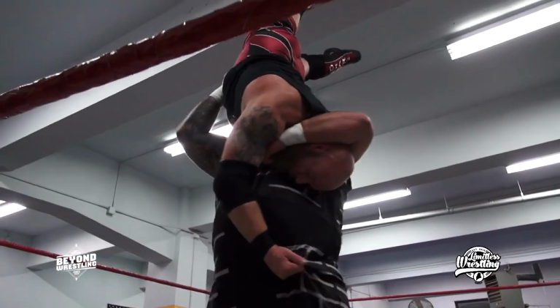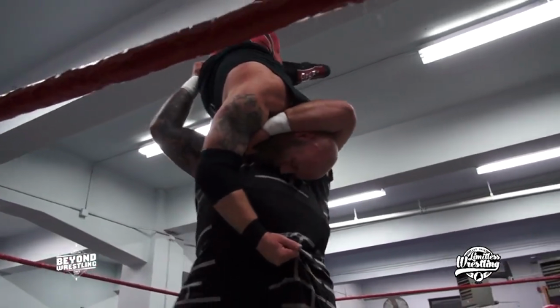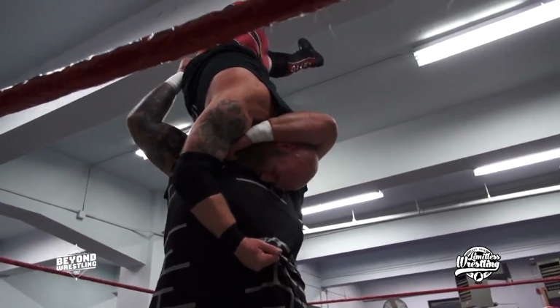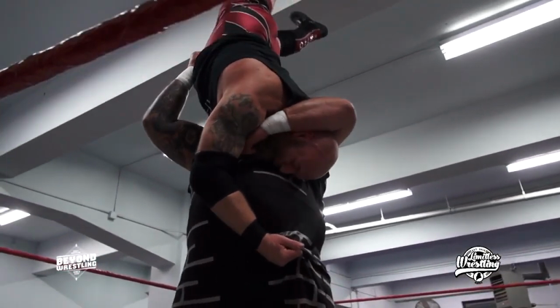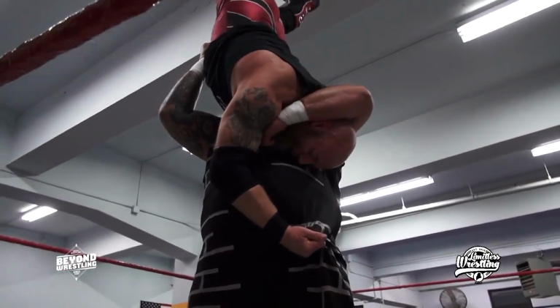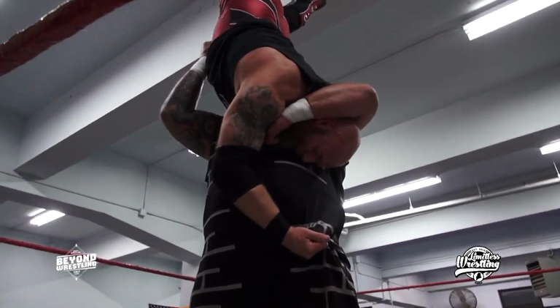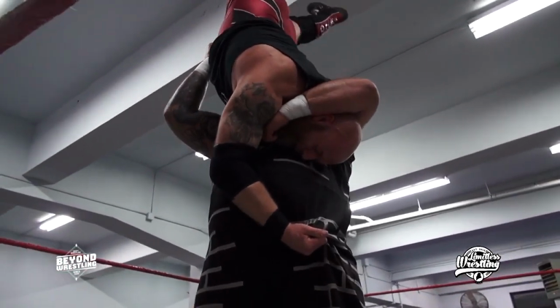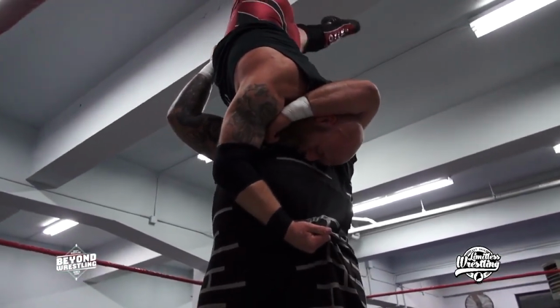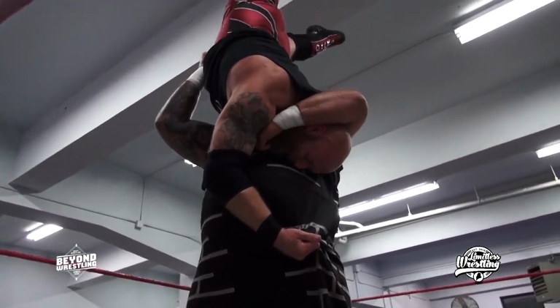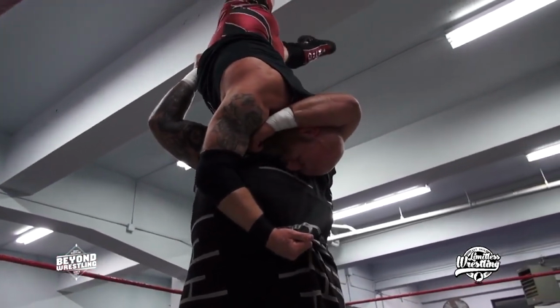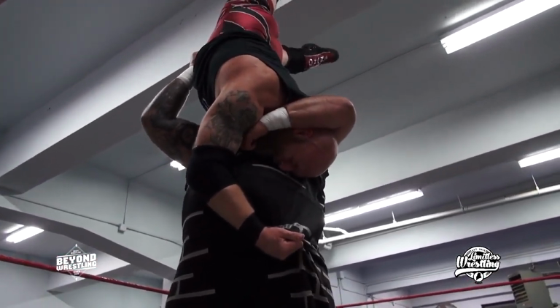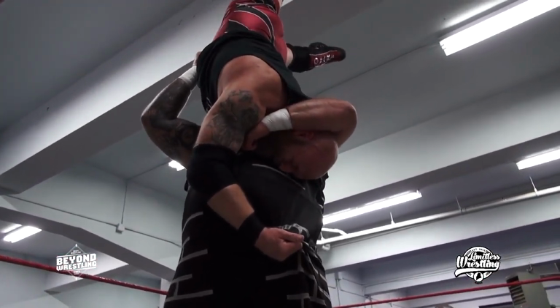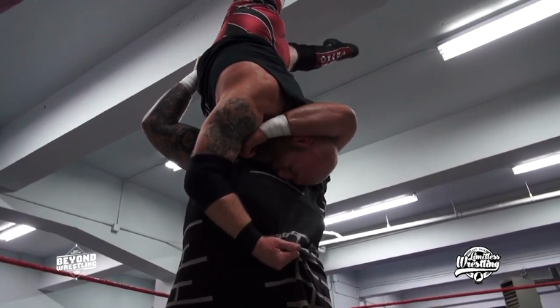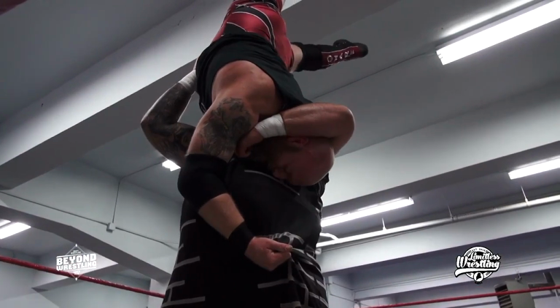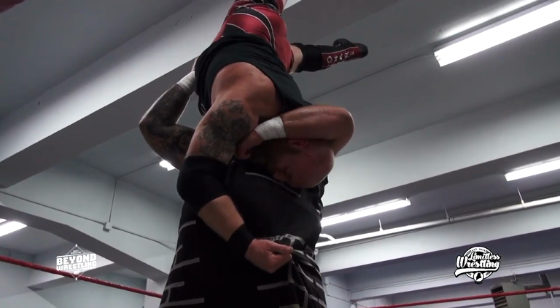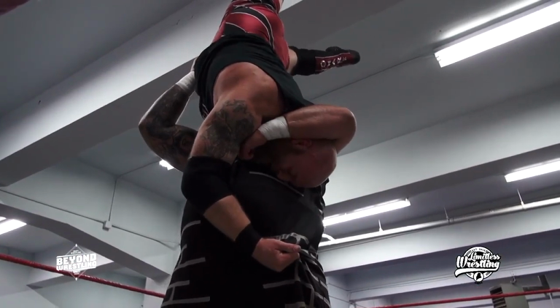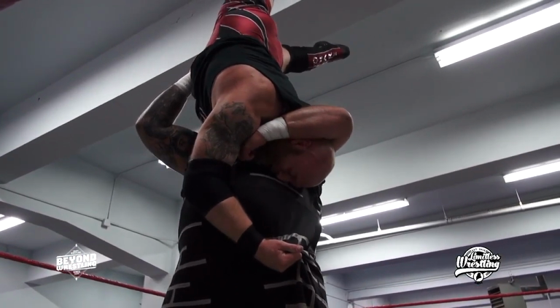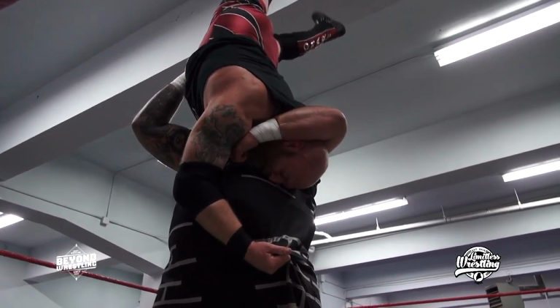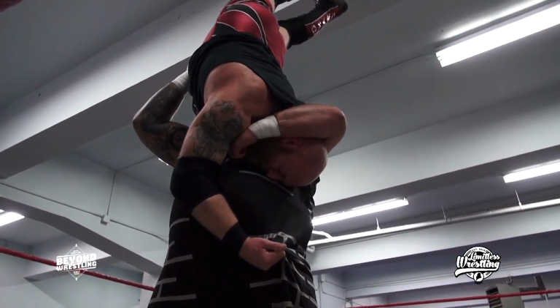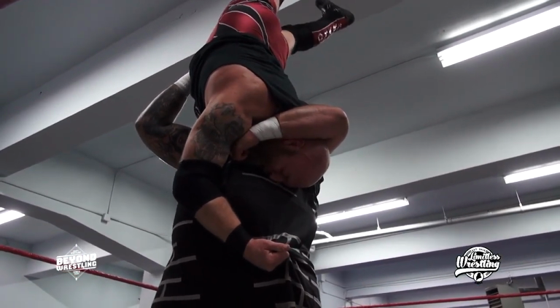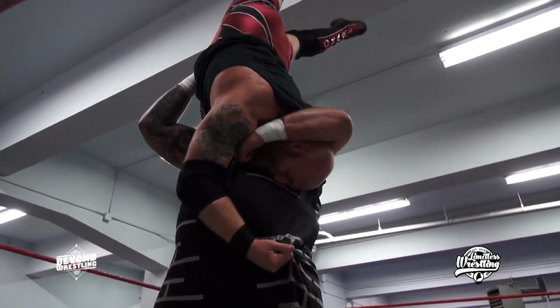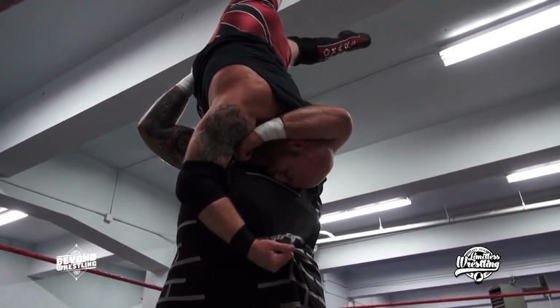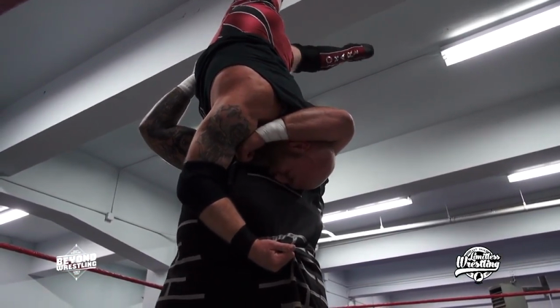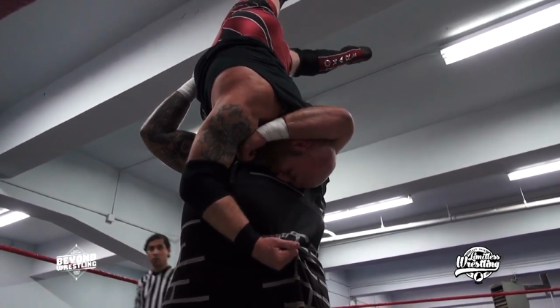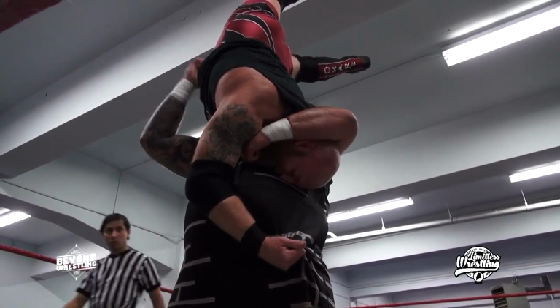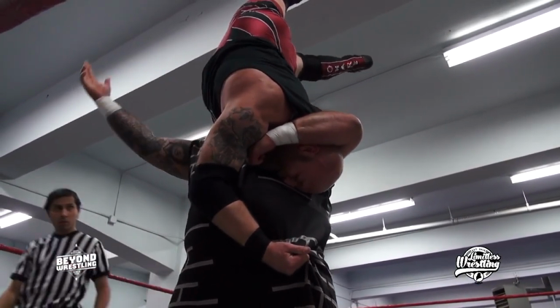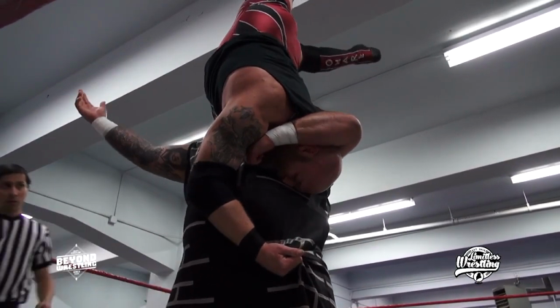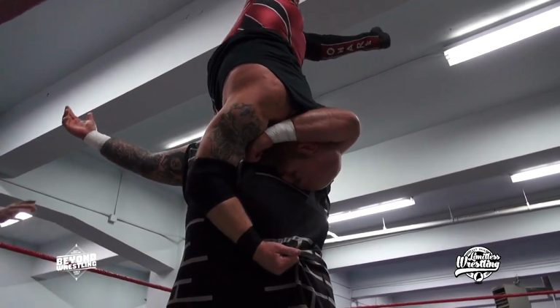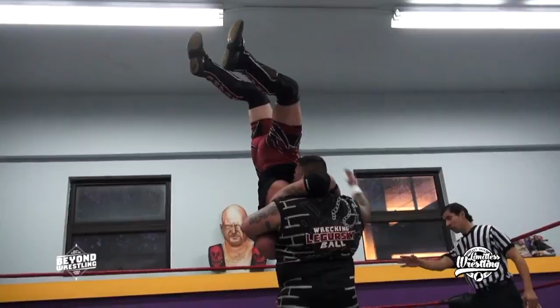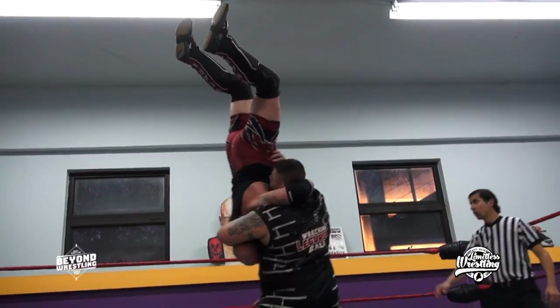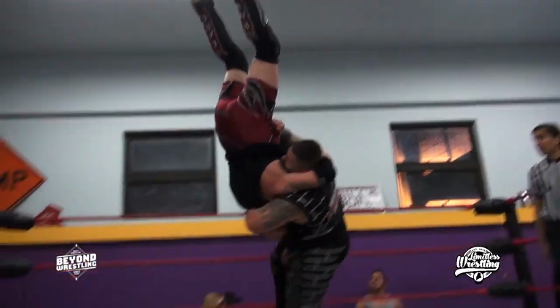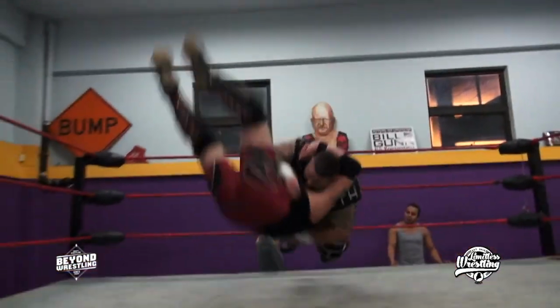What is he going for here? Standing suplex. Four, five, six. How long can Wrecking Ball hold up Dan O'Hare? One arm.